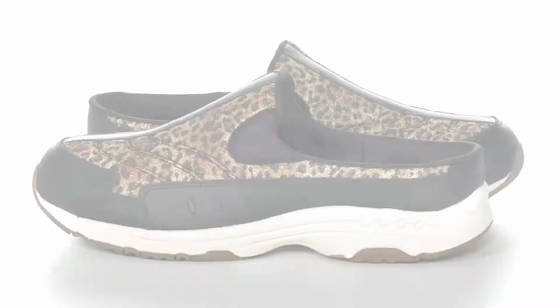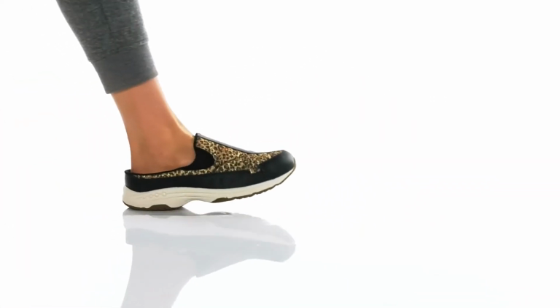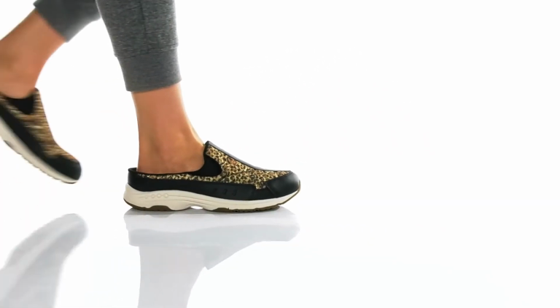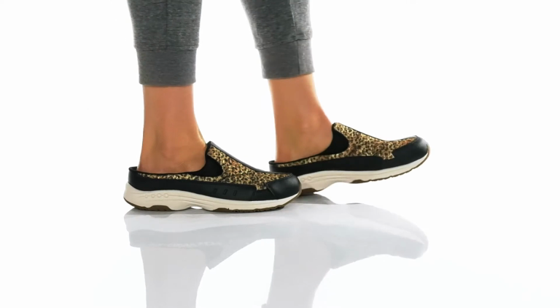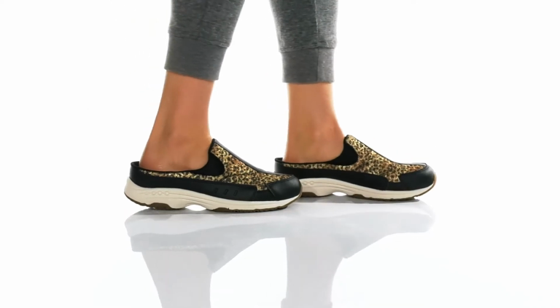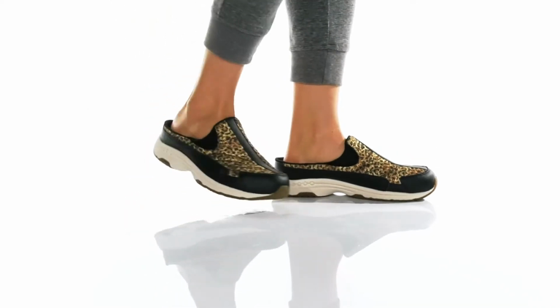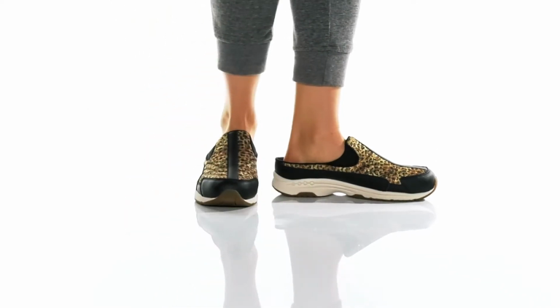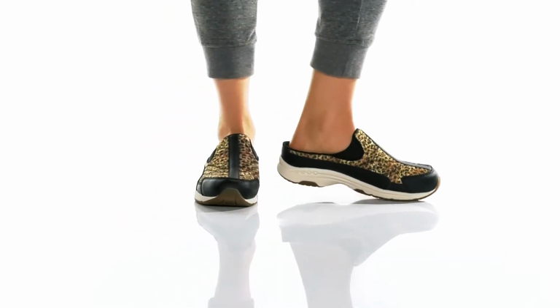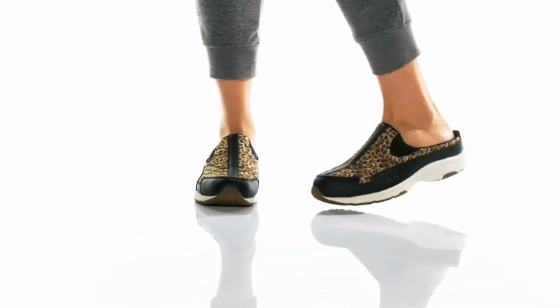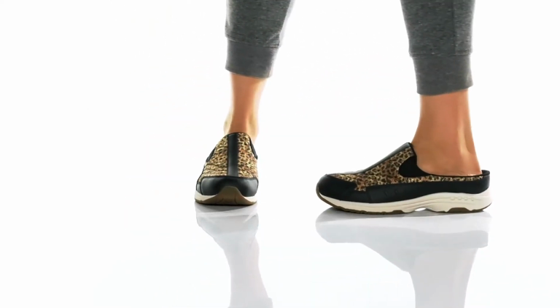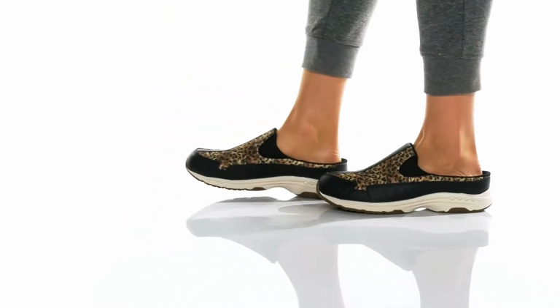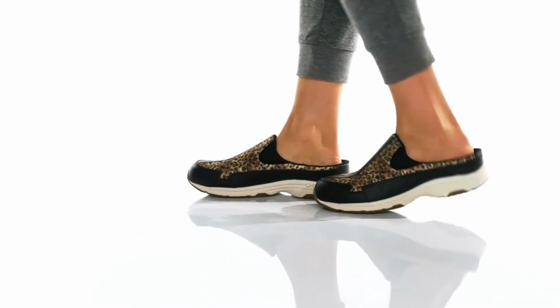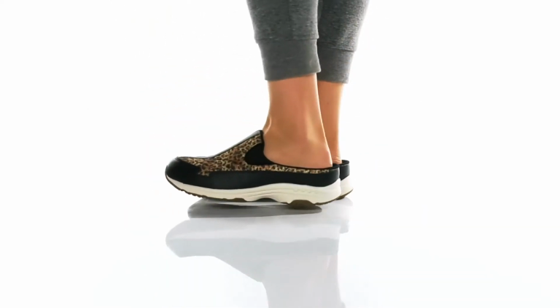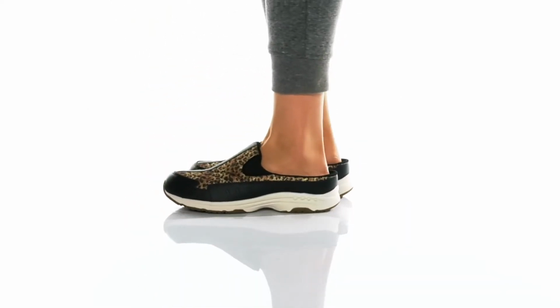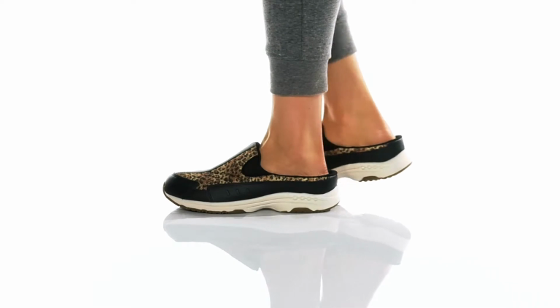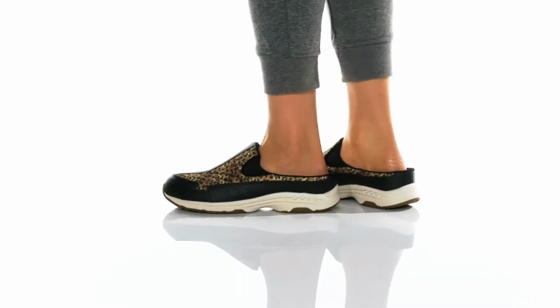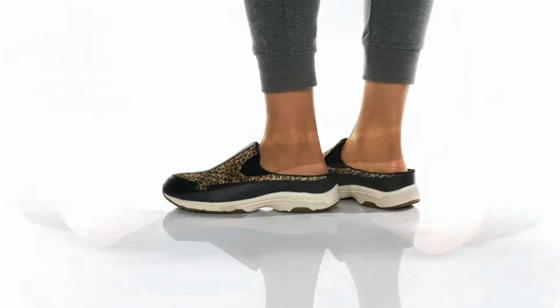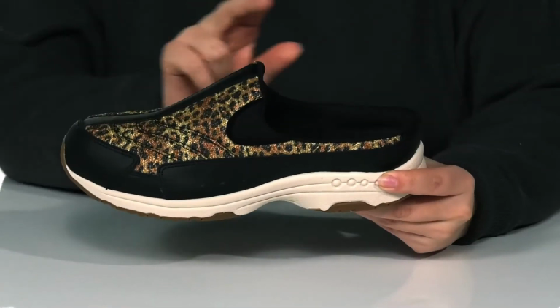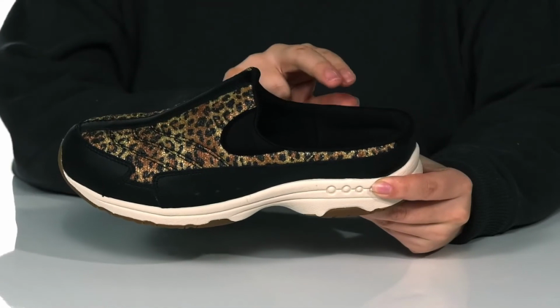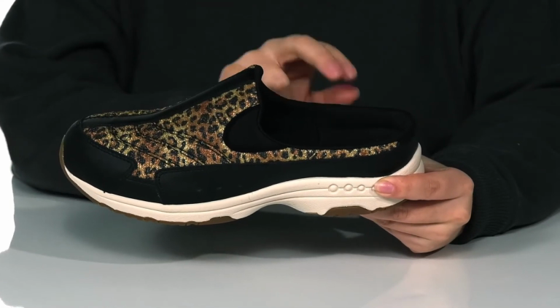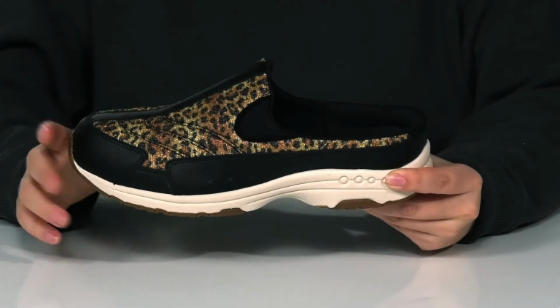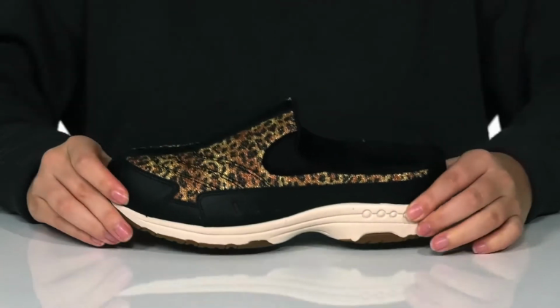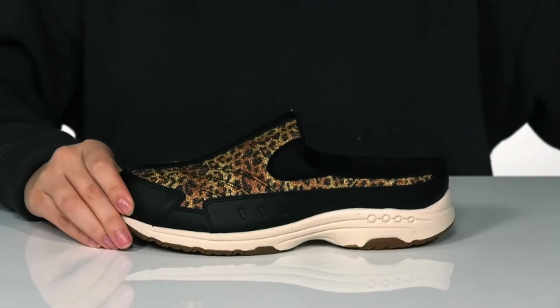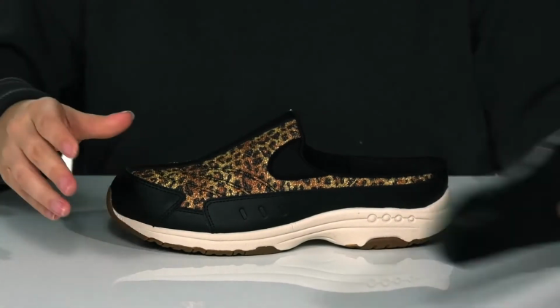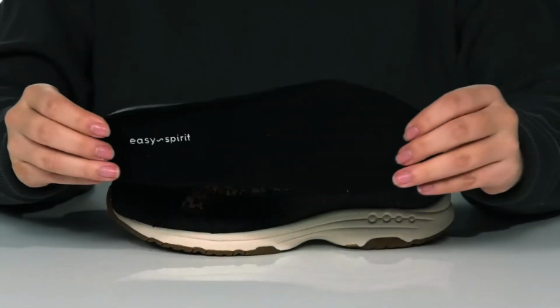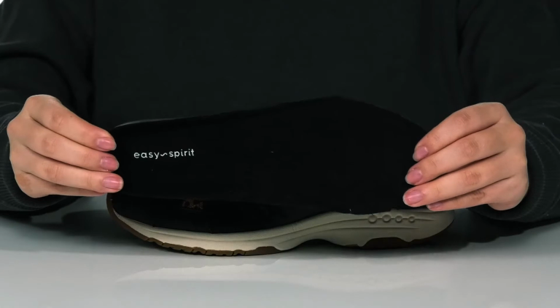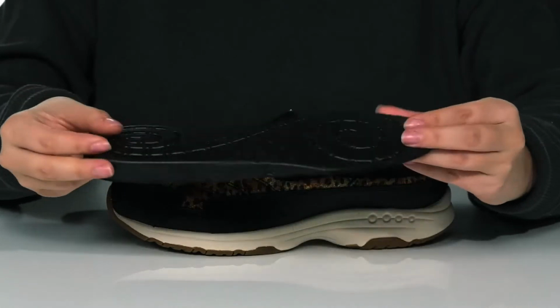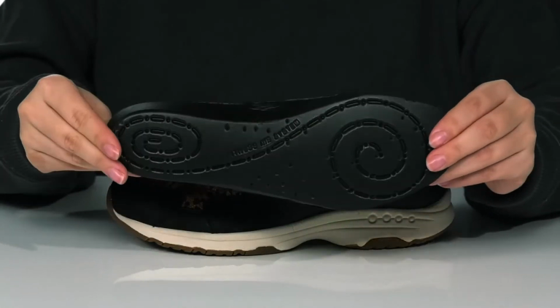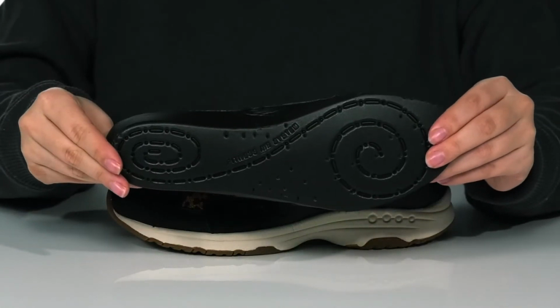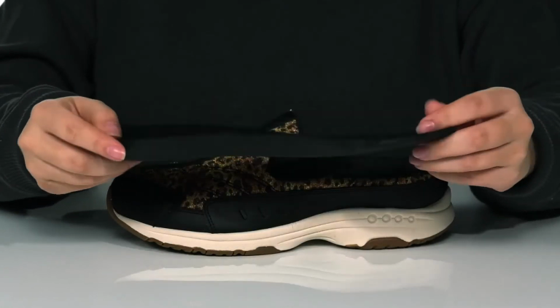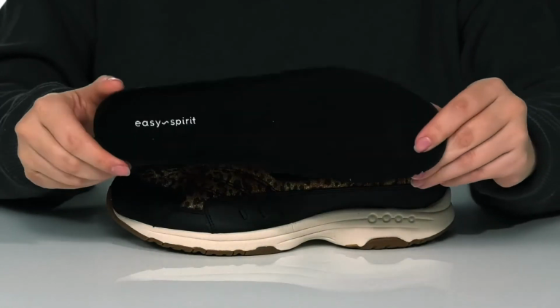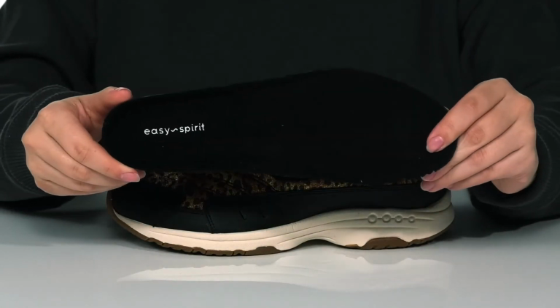These Lippon shoes have a leather and textile upper that features a really trendy animal print. It also has a little bit of a shine to it. These have a textile inner lining and they also come with a removable insole that does have perforations for that added breathability.